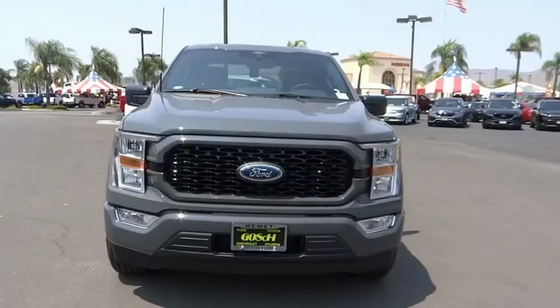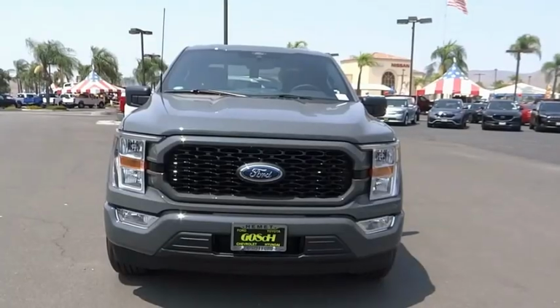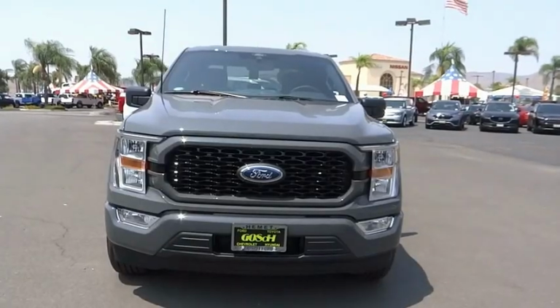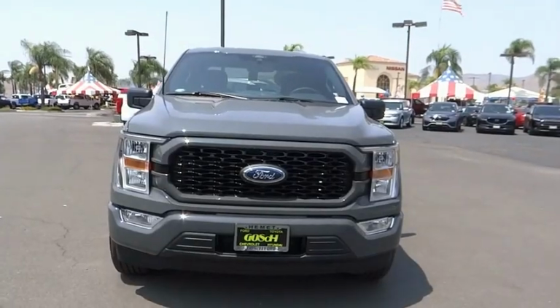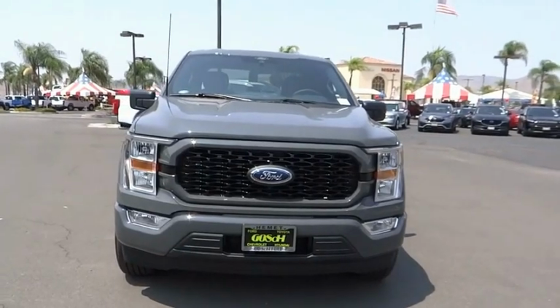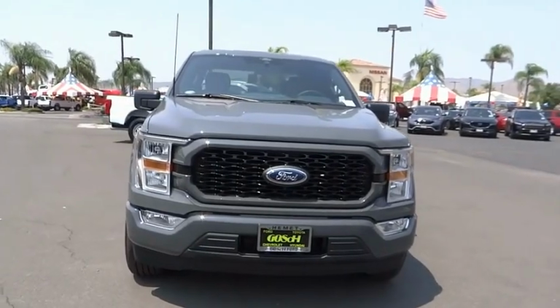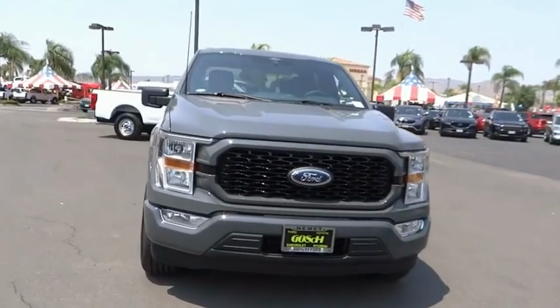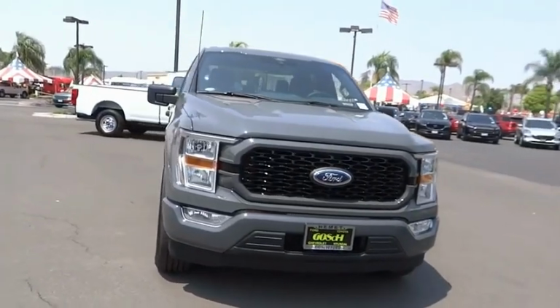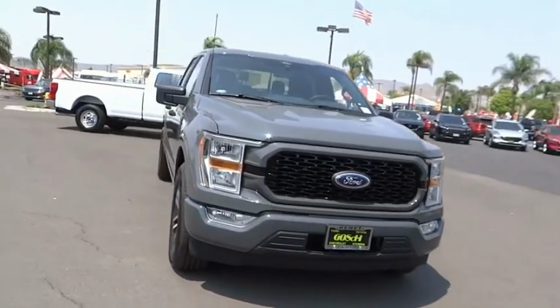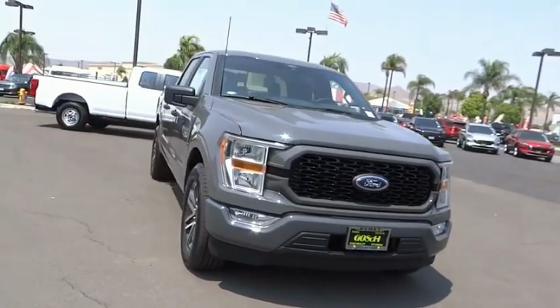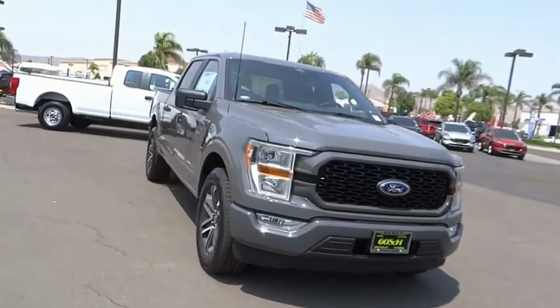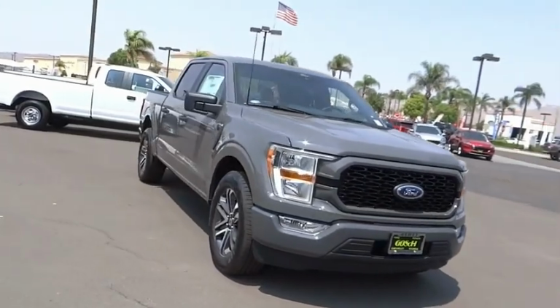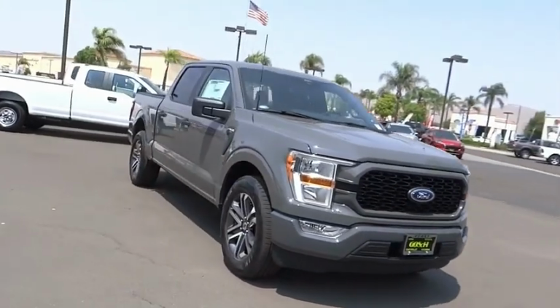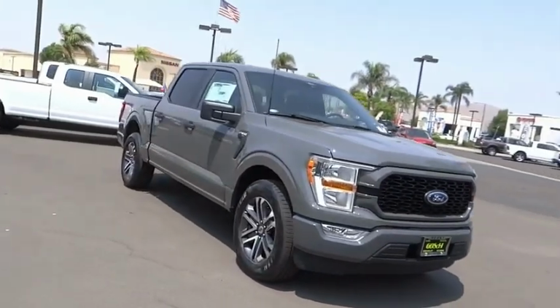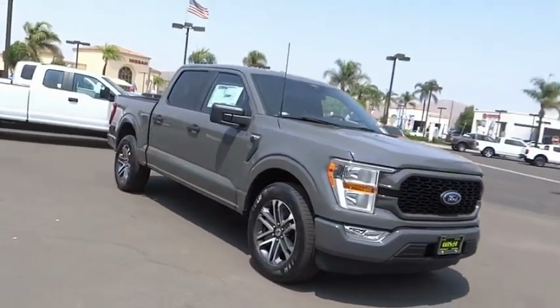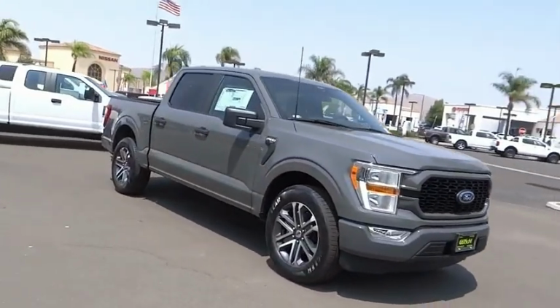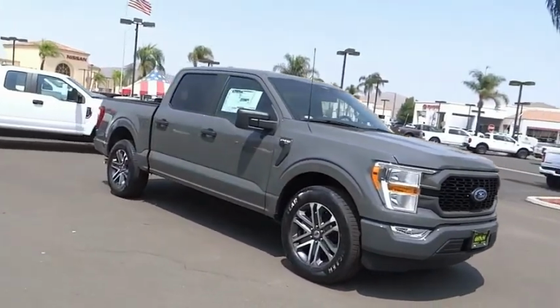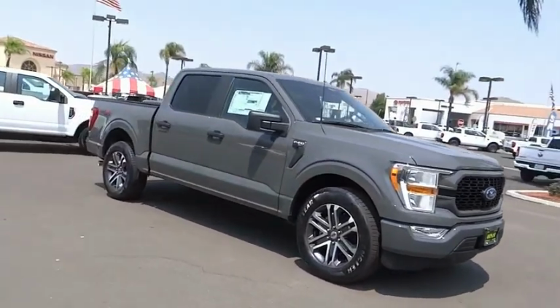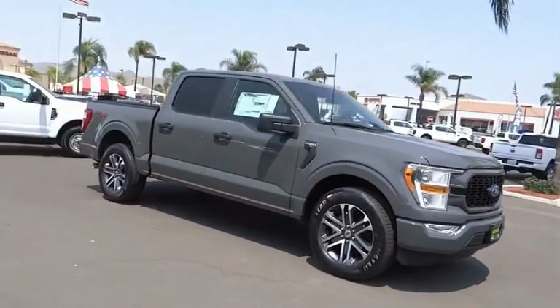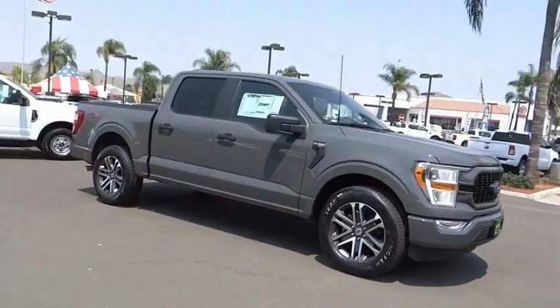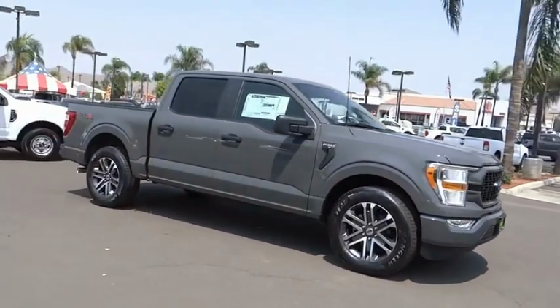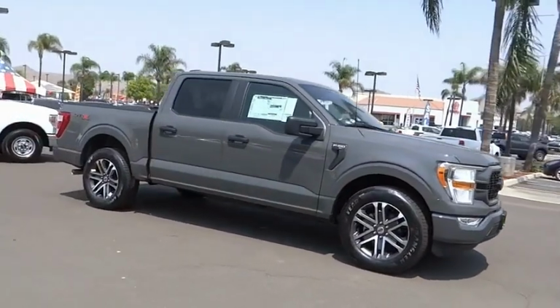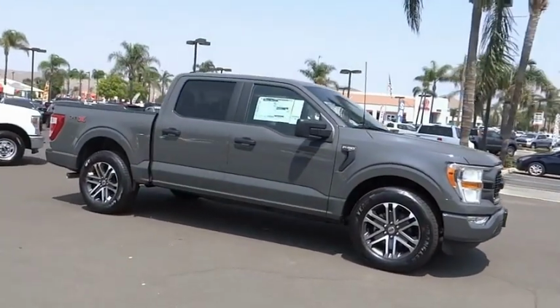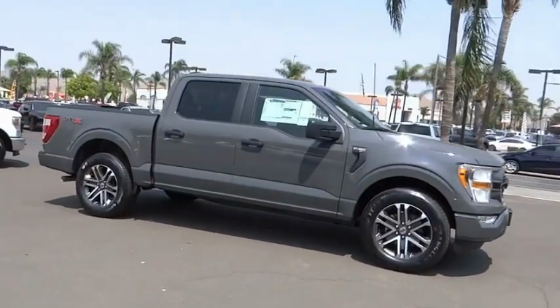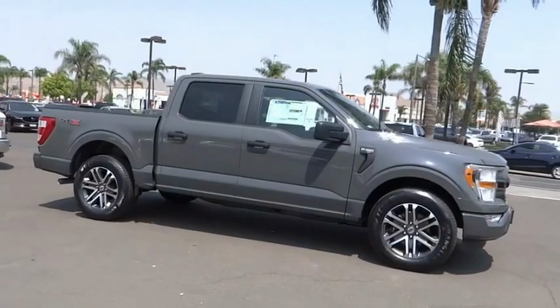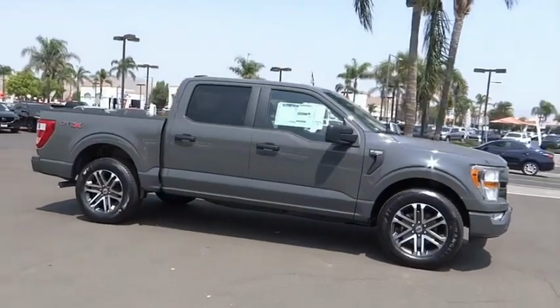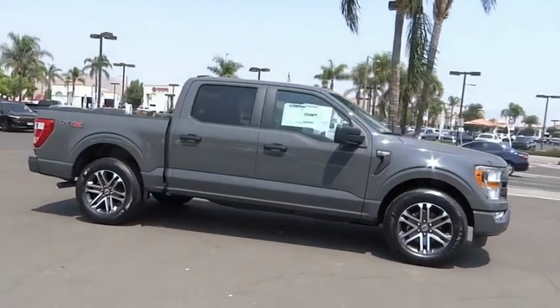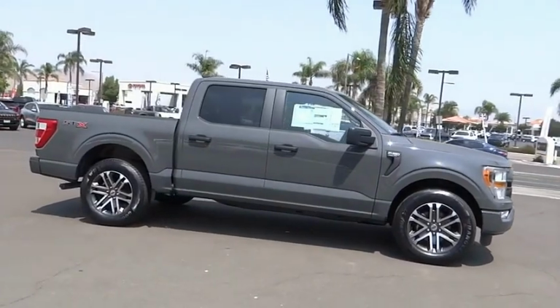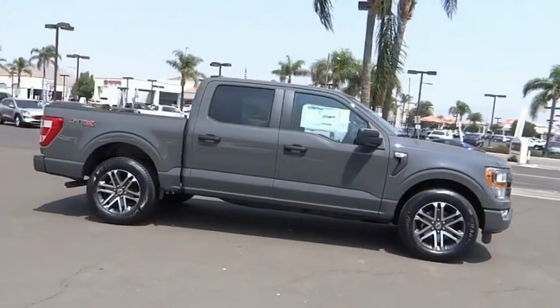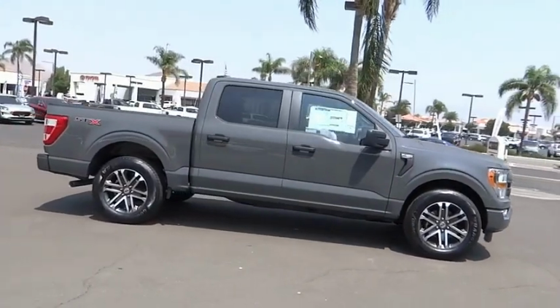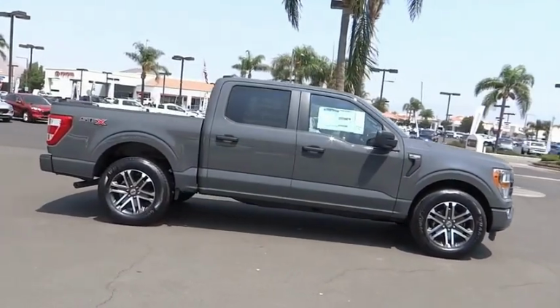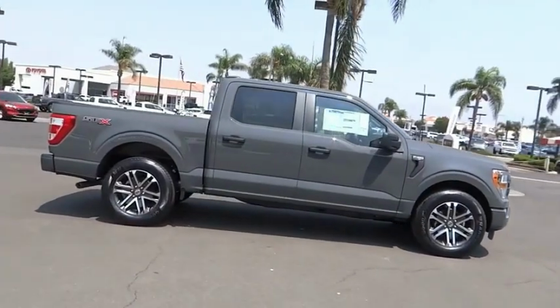Stop by and take a look at the 2021 F-150. A Ford F-150 knows how to handle any situation. It's built to follow orders. No whining.